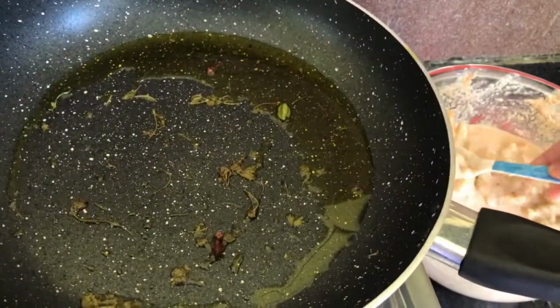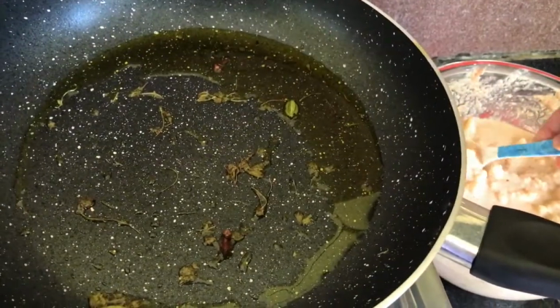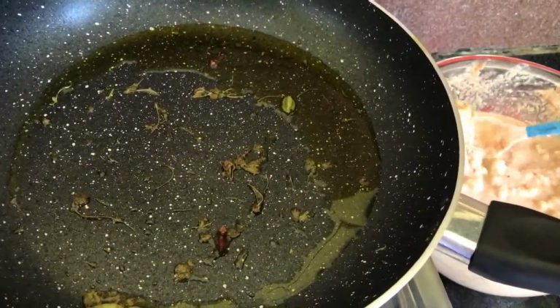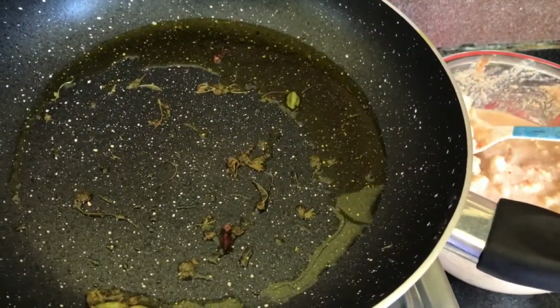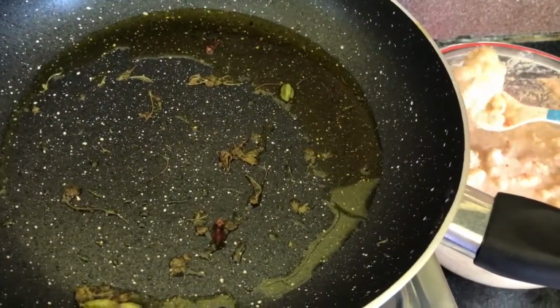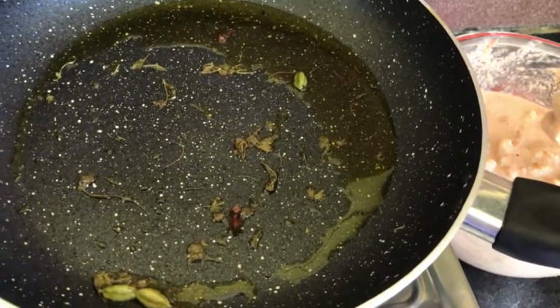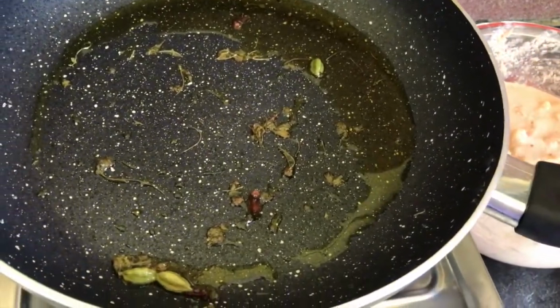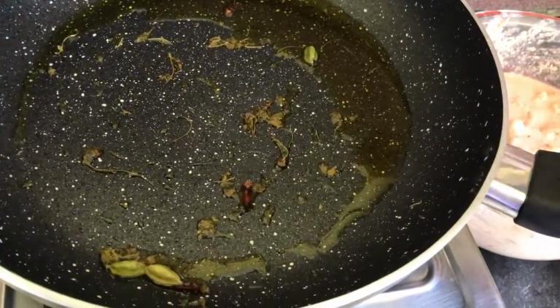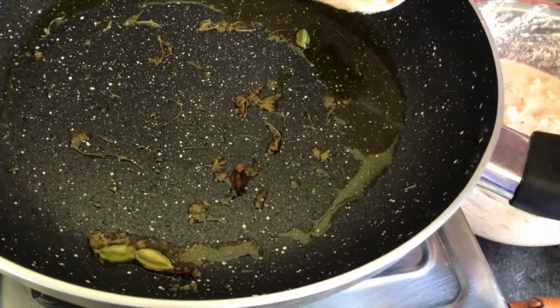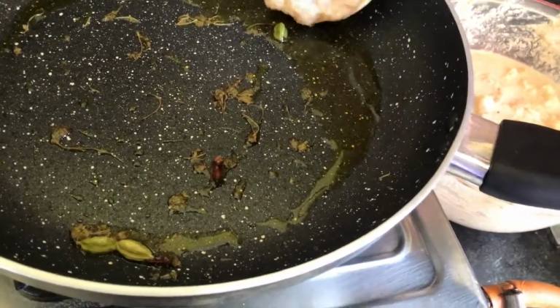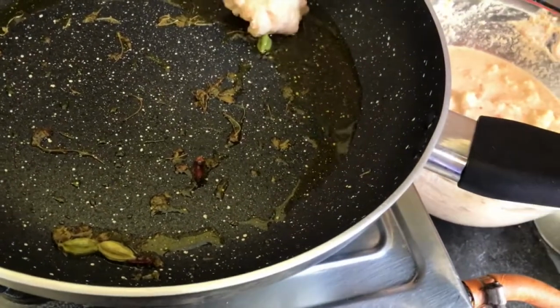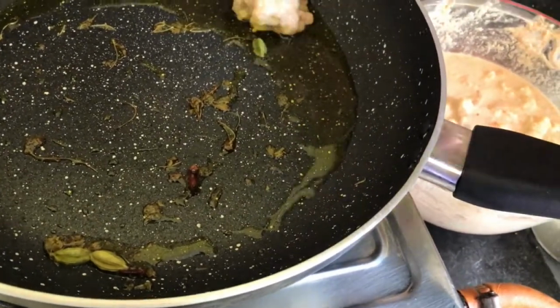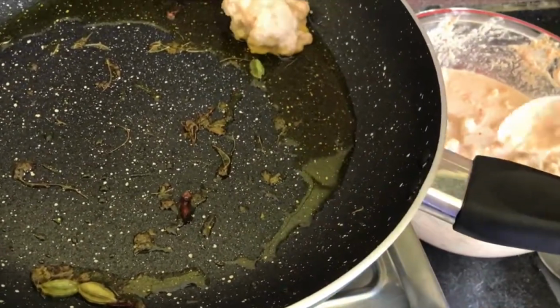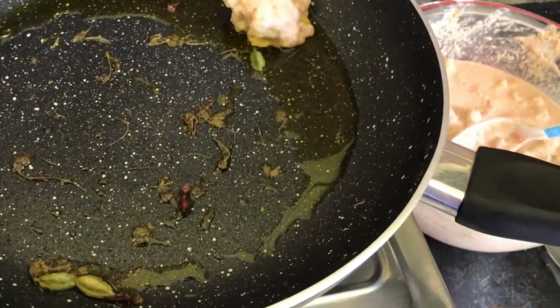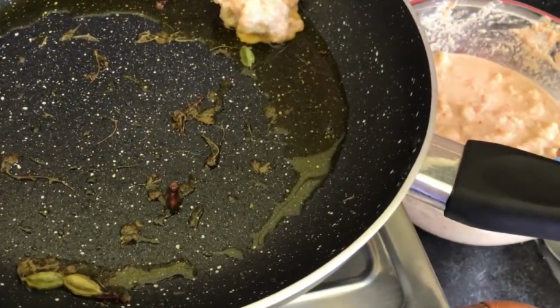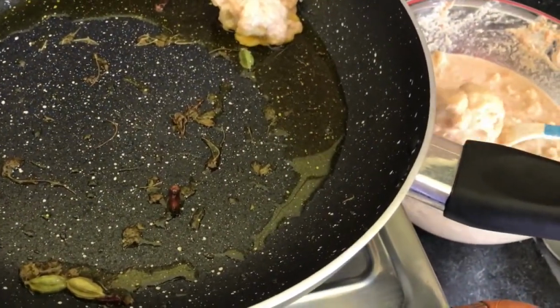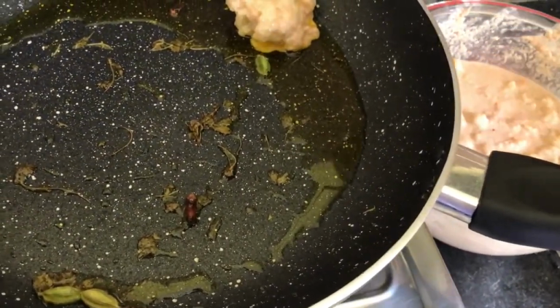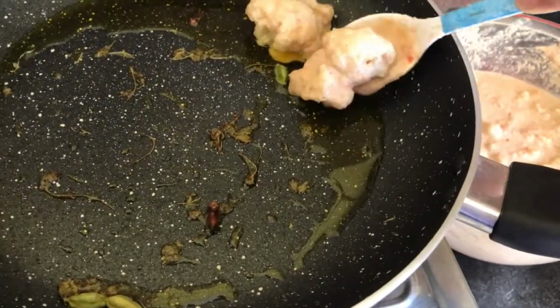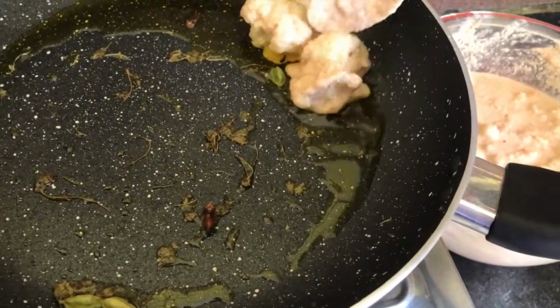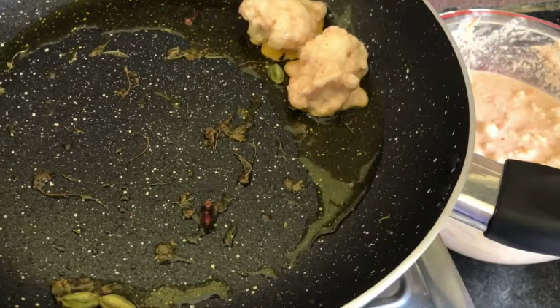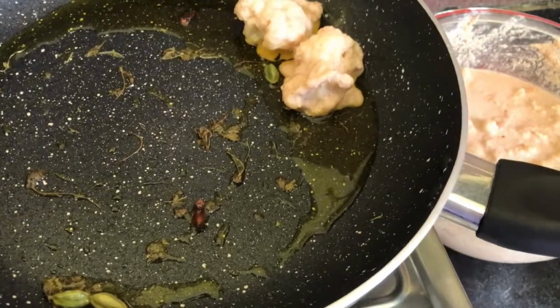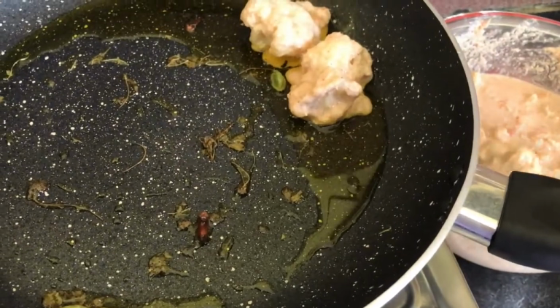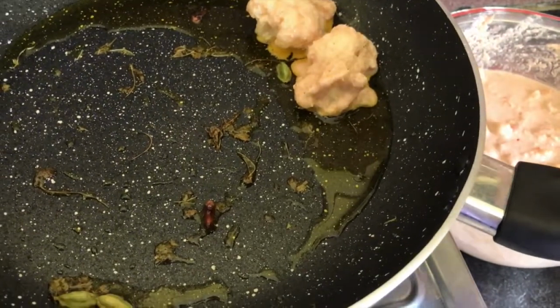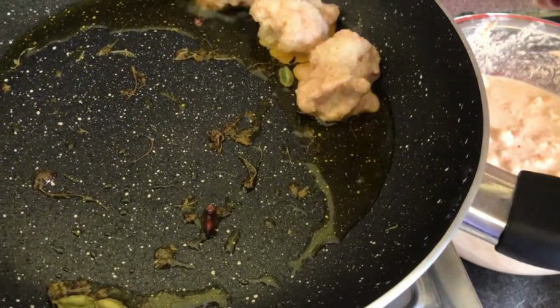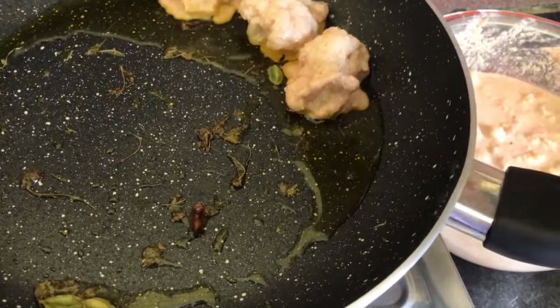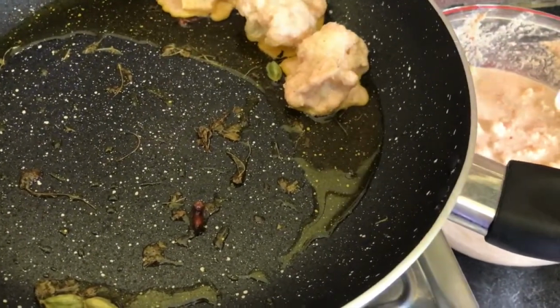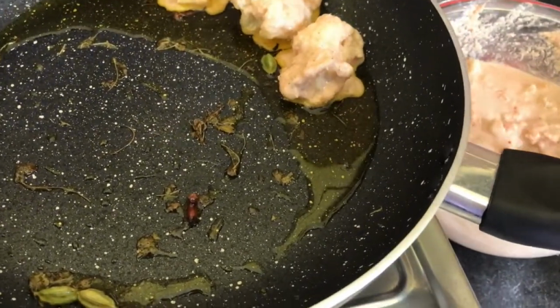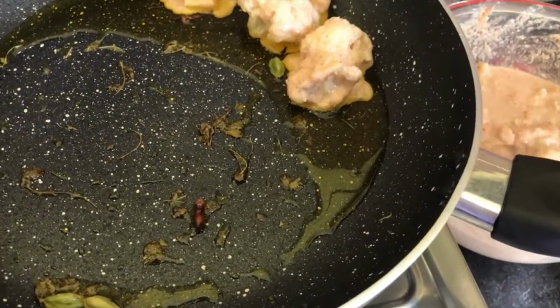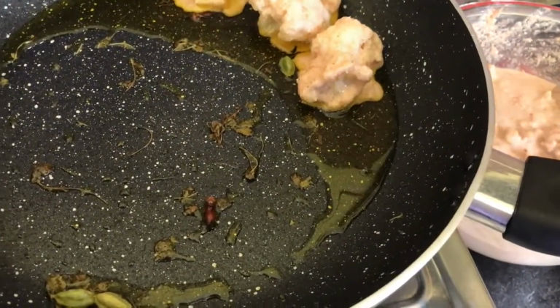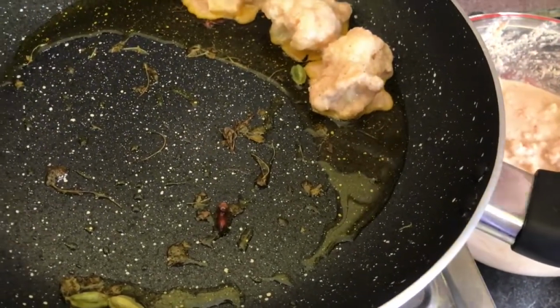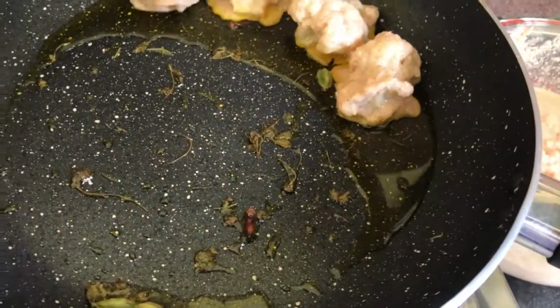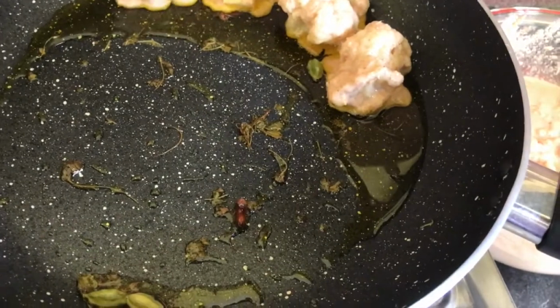Keep the heat of the gas a little low. We add the marinated cauliflower to the pan.